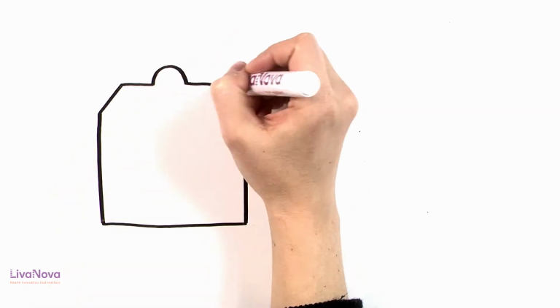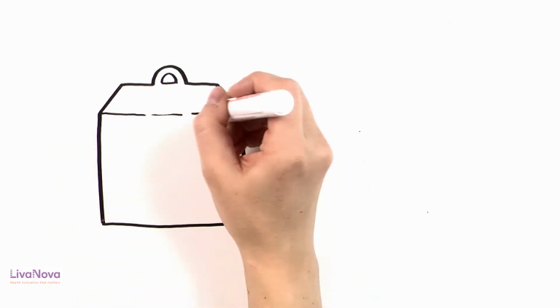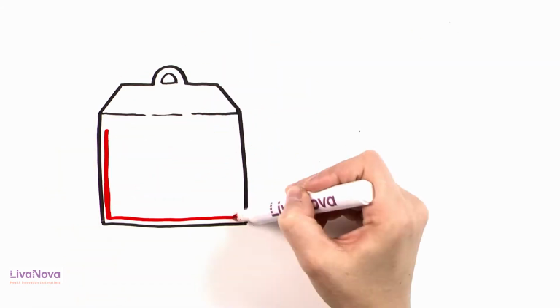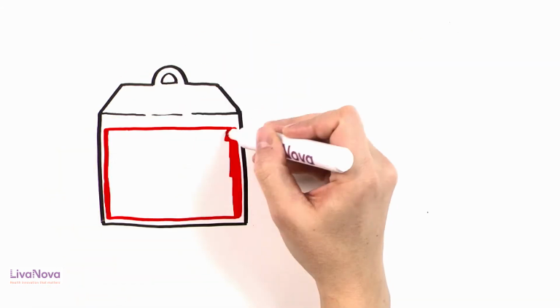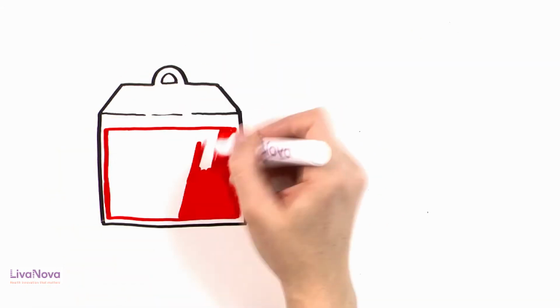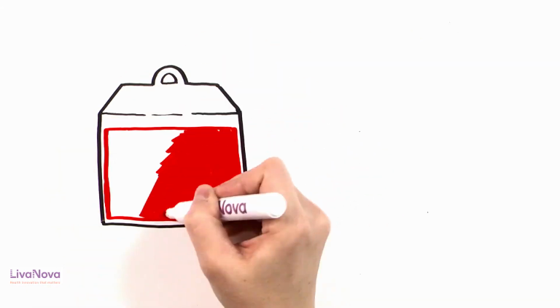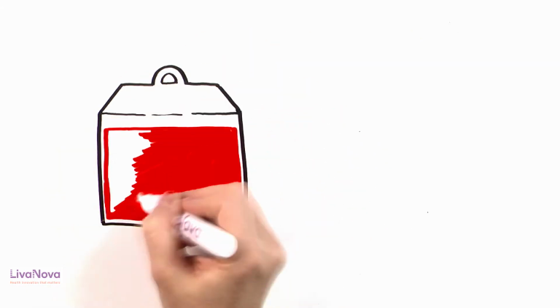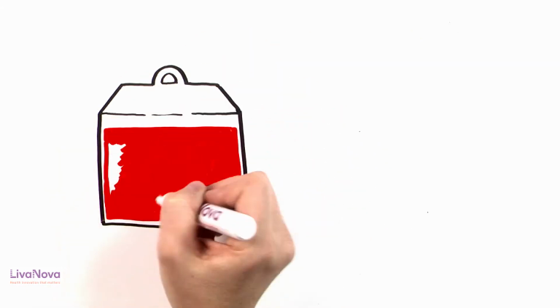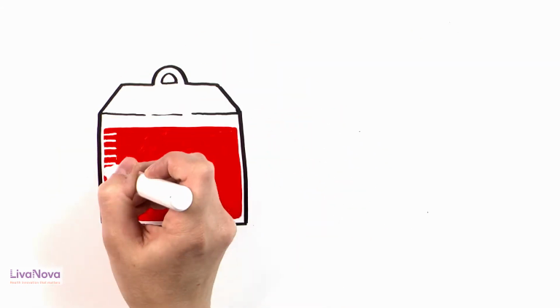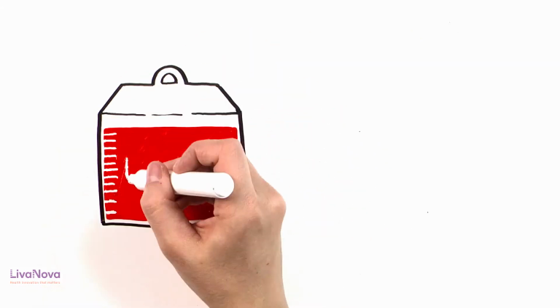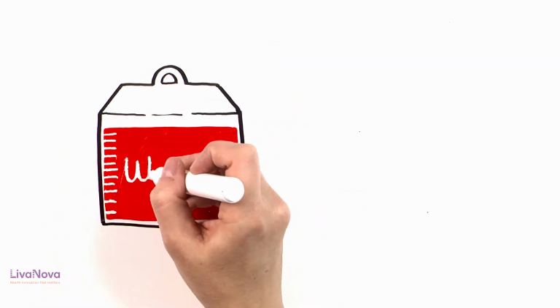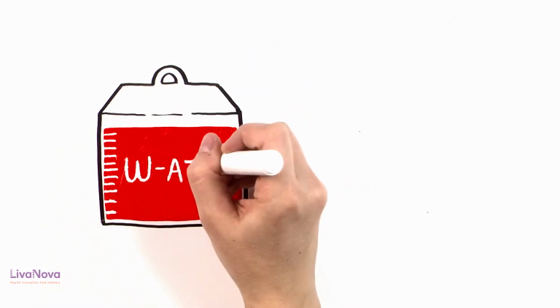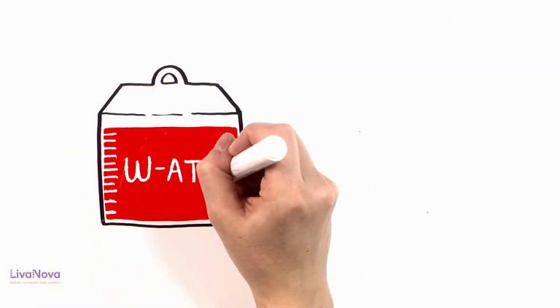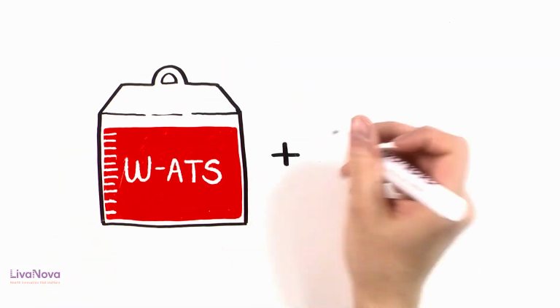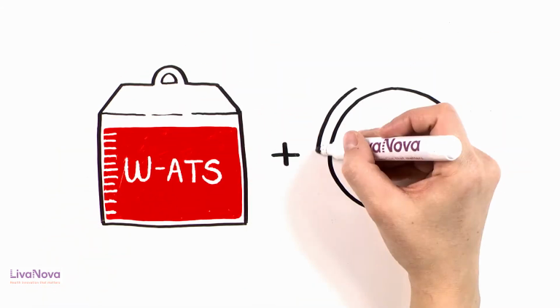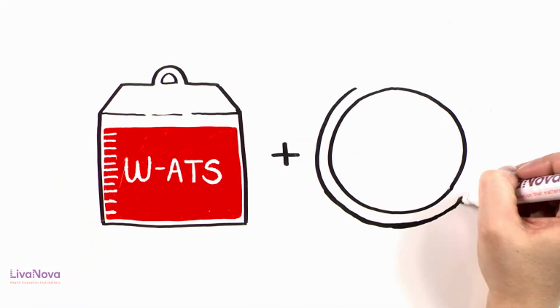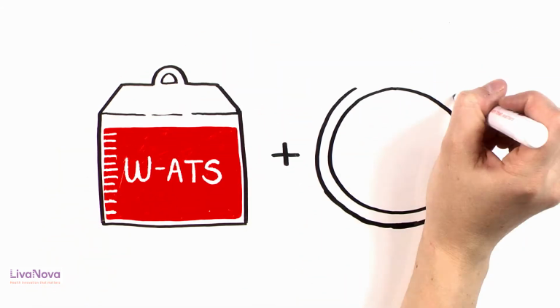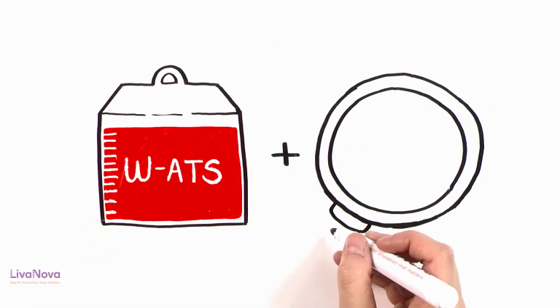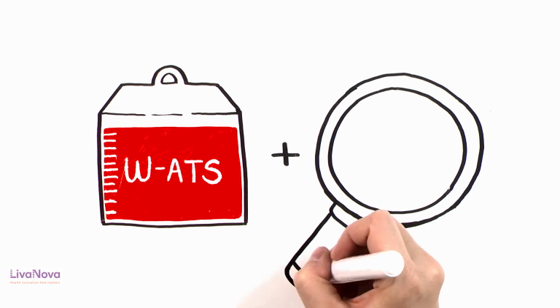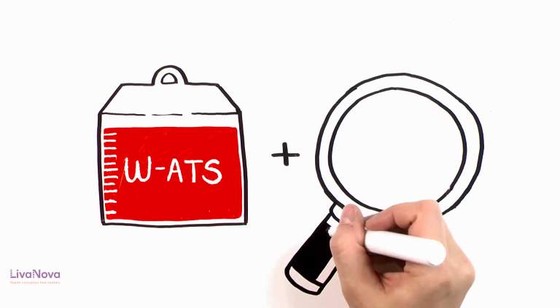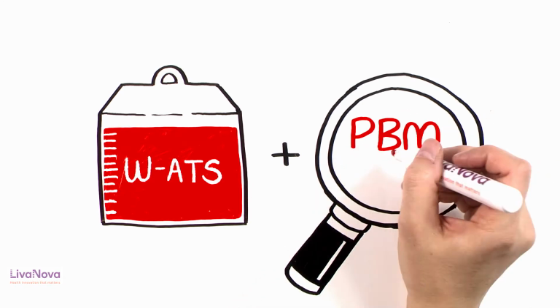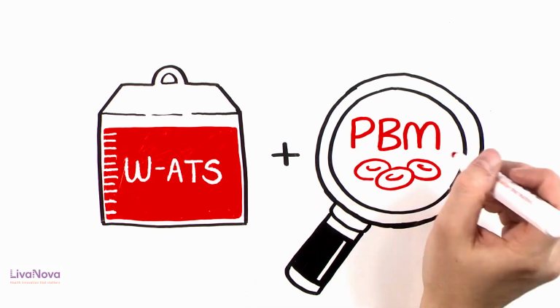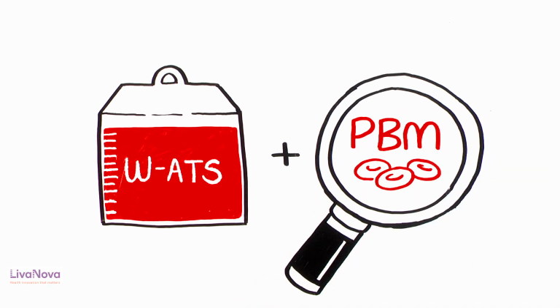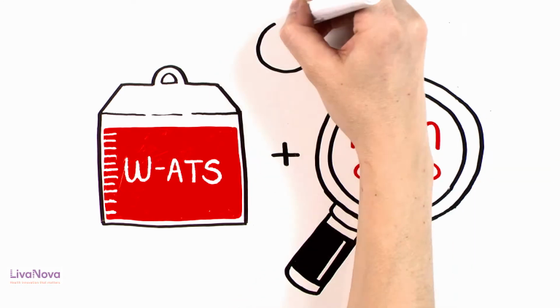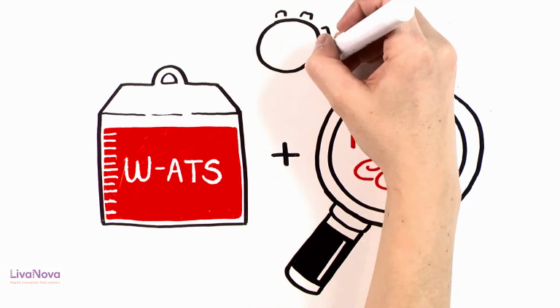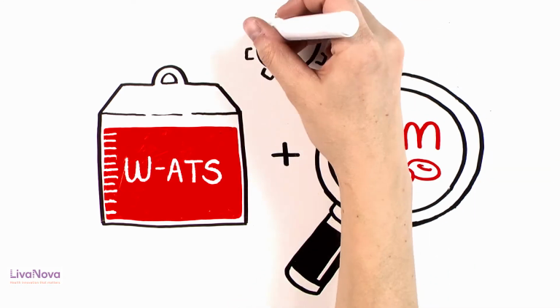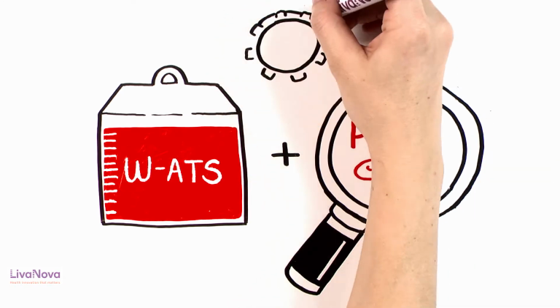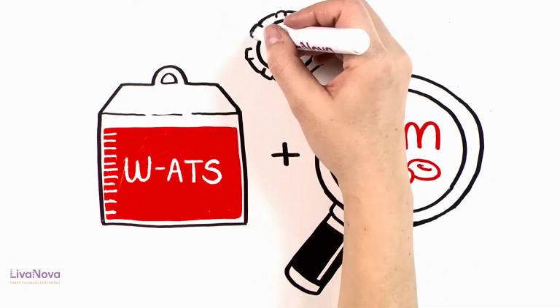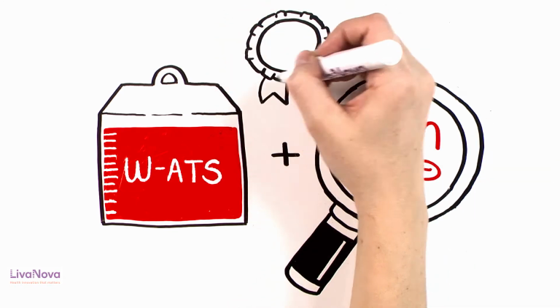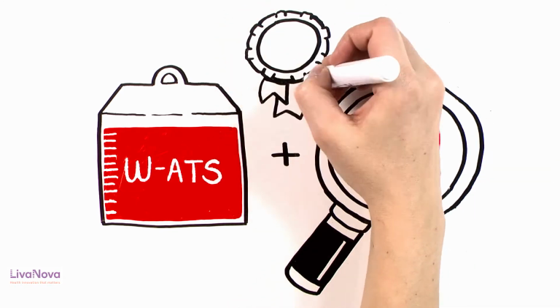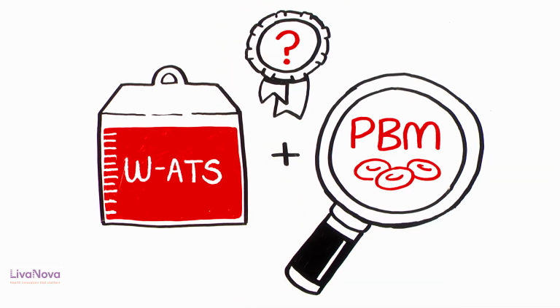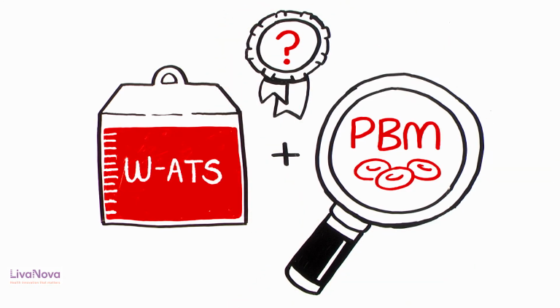So, what role does washed autotransfusion ultimately have in today's patient blood management approach, and what benefit can this technique really deliver?